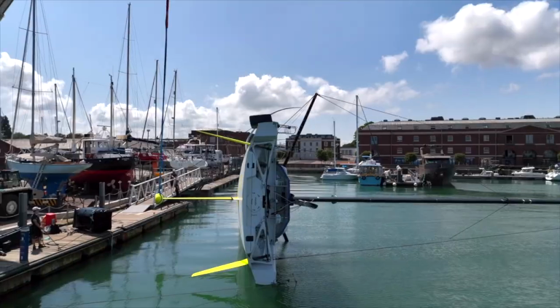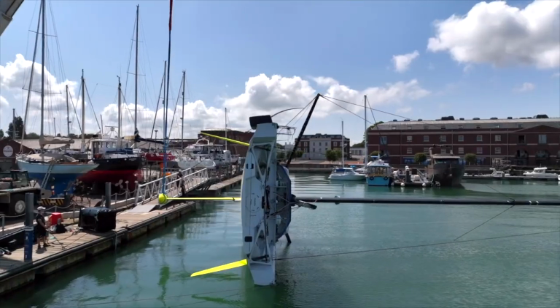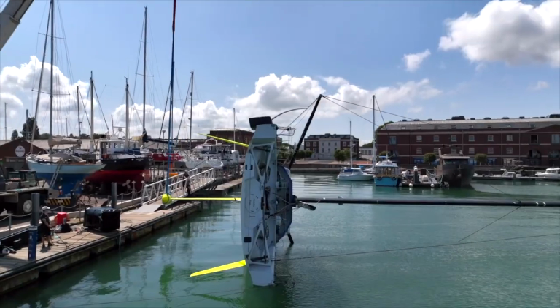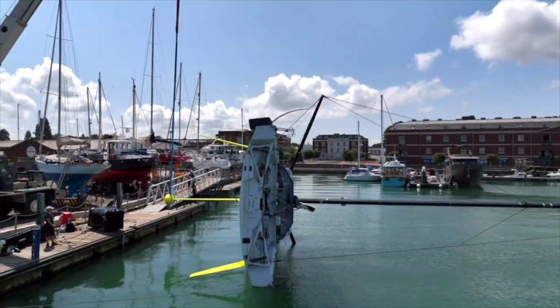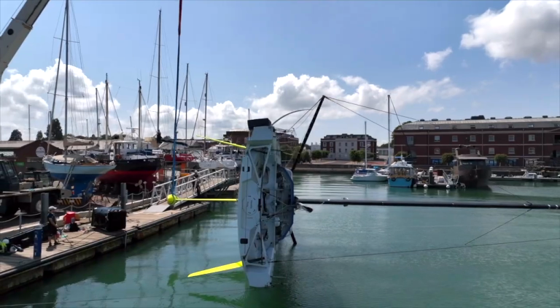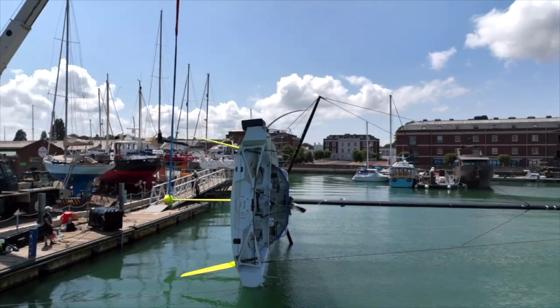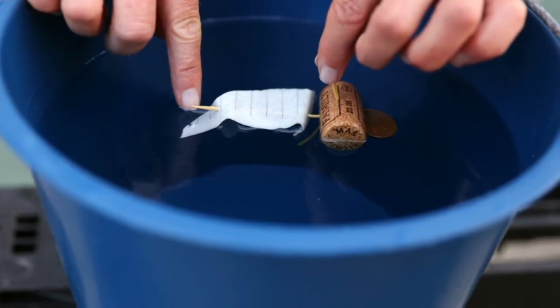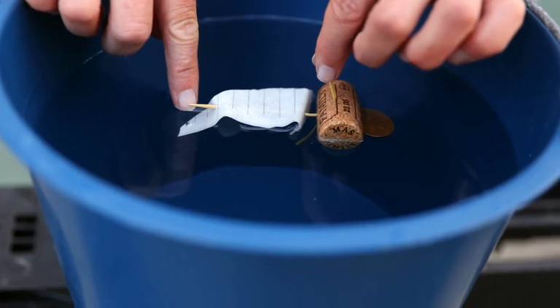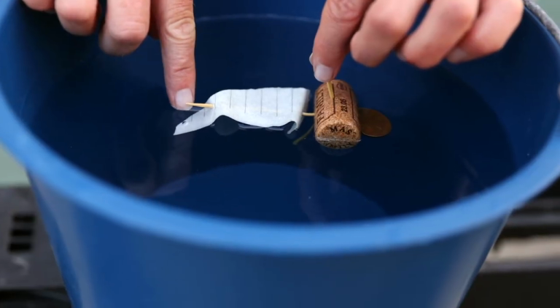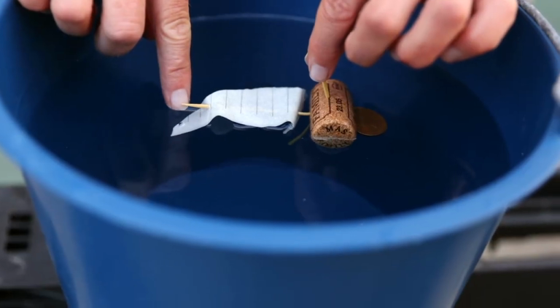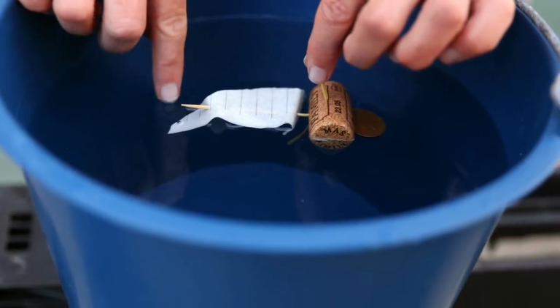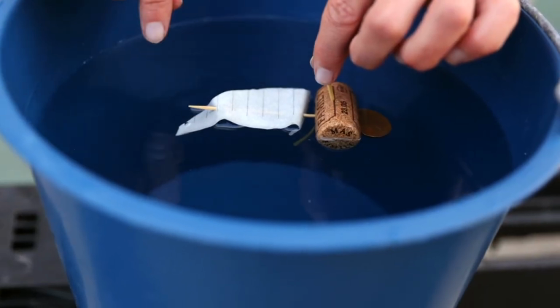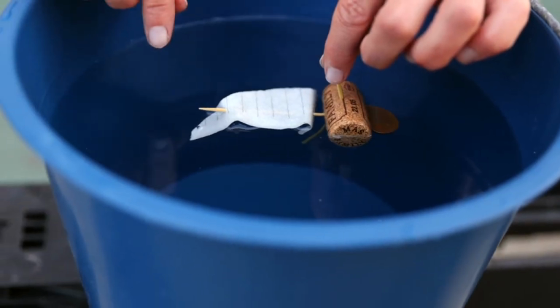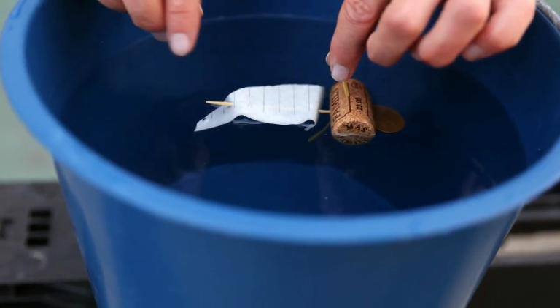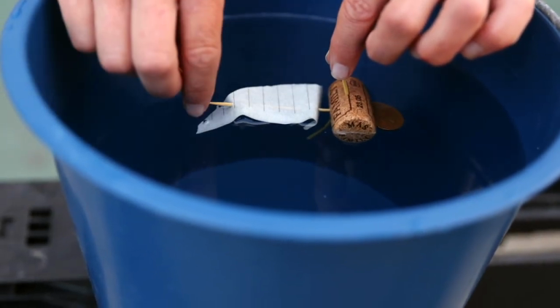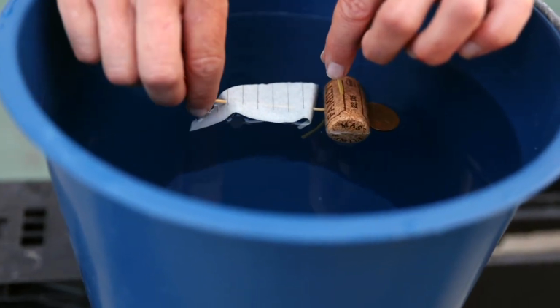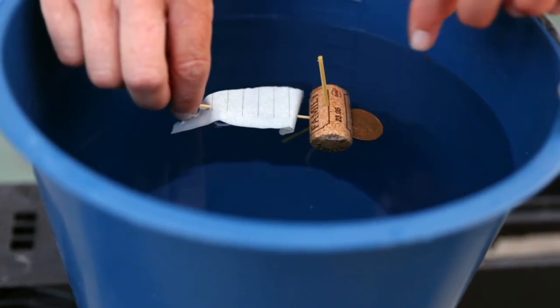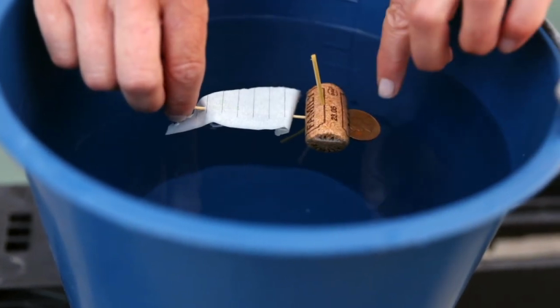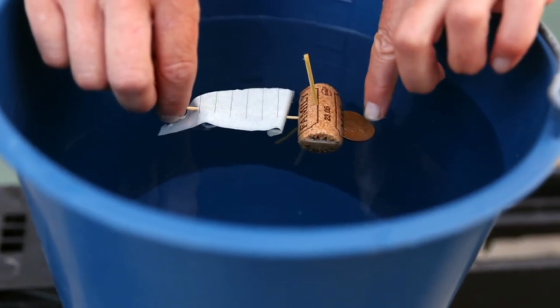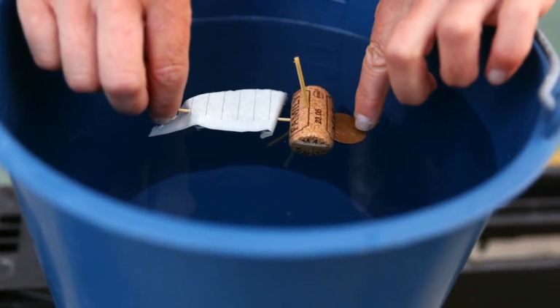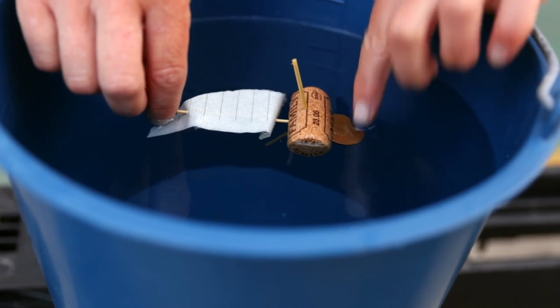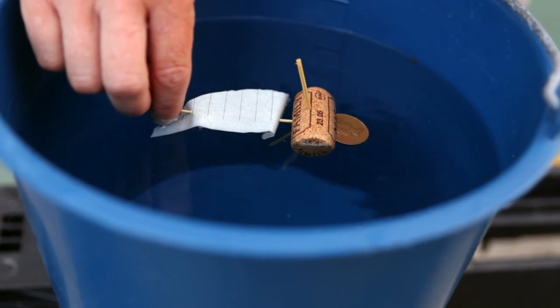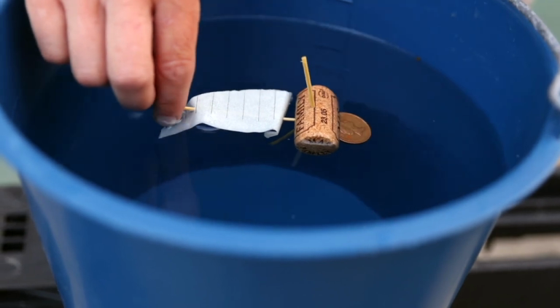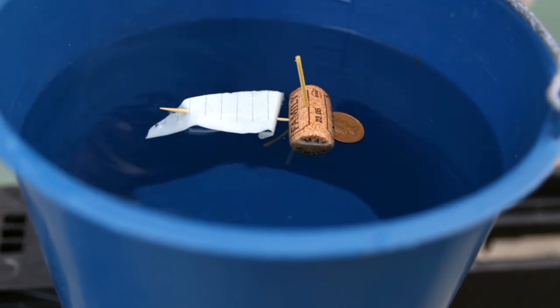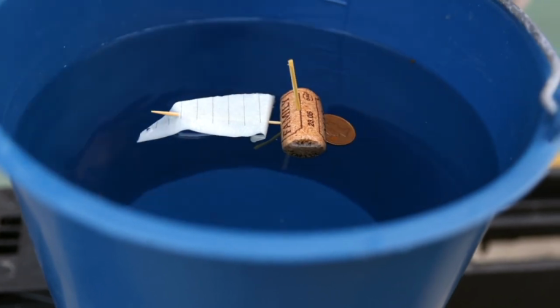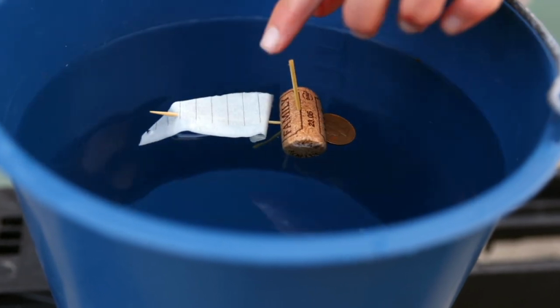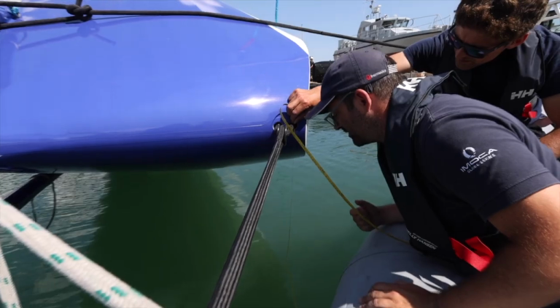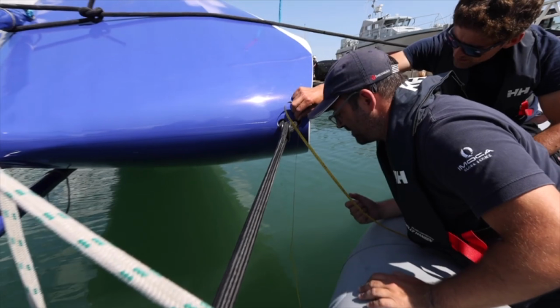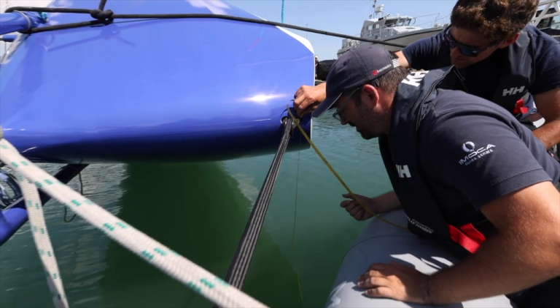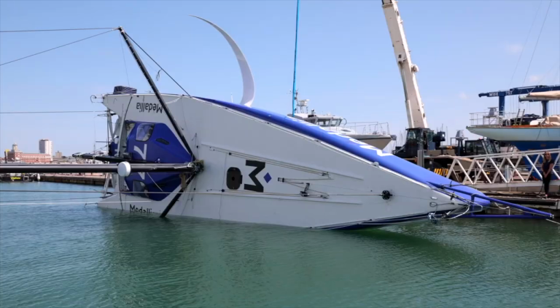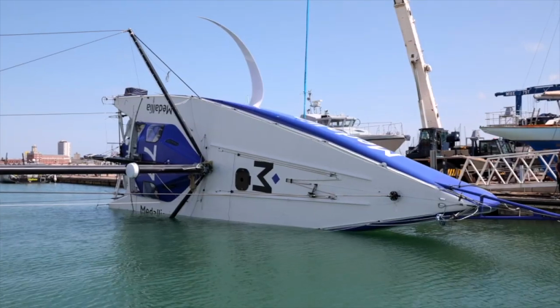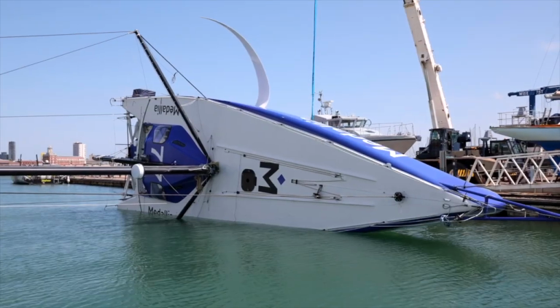When the mast is at 90 degrees to the water, we're going to attach a load cell to the top of the mast and measure the upward force that the keel is exerting on the mast.